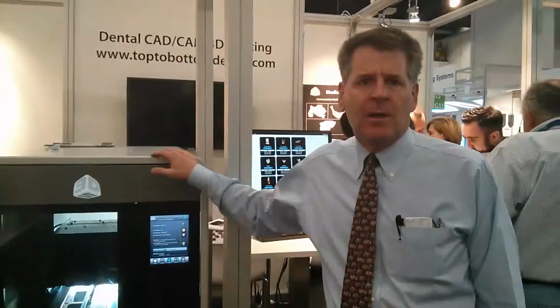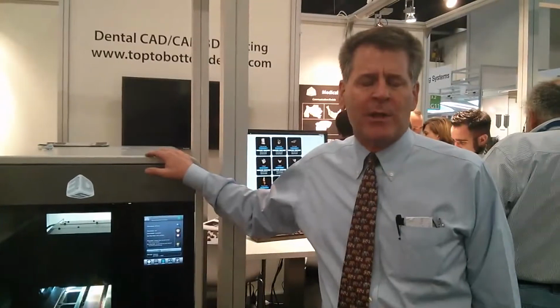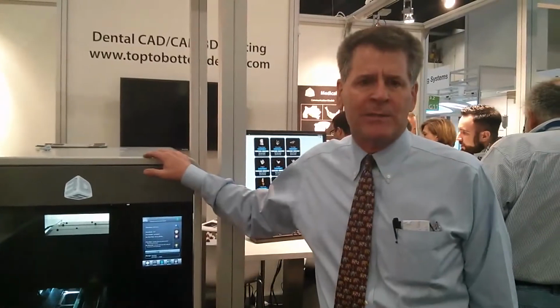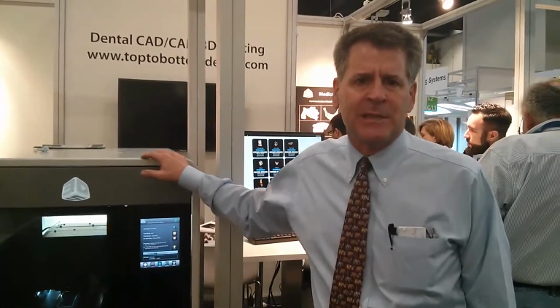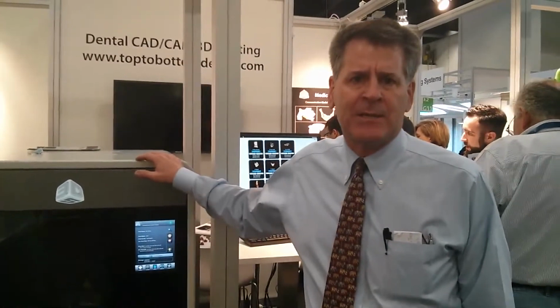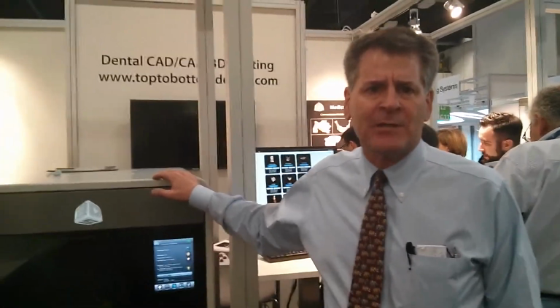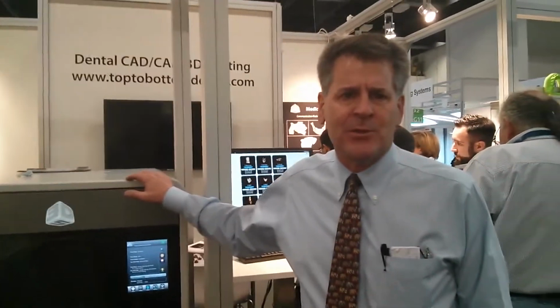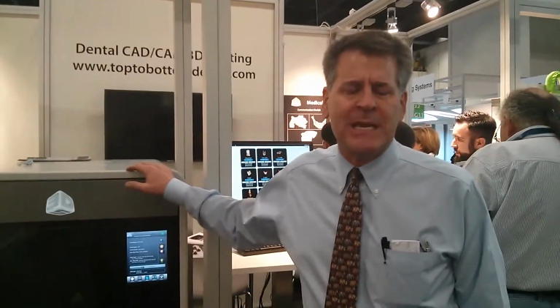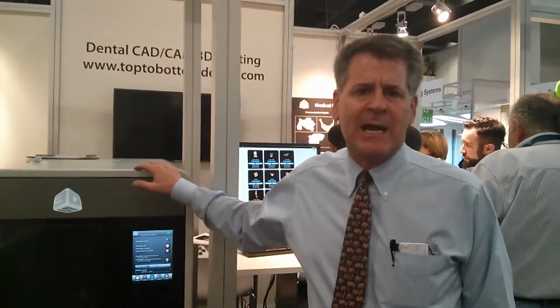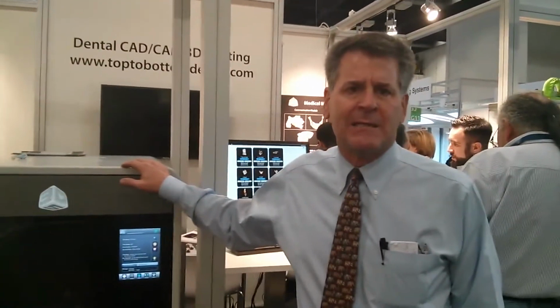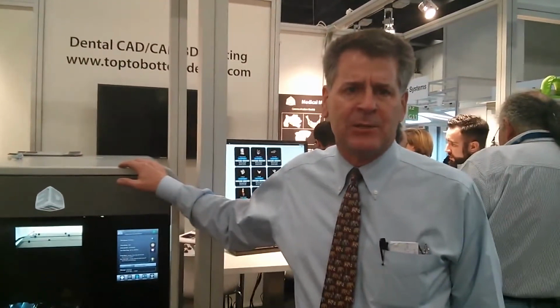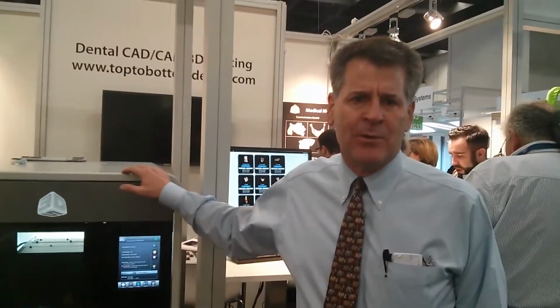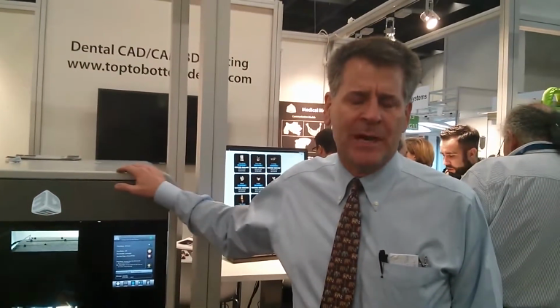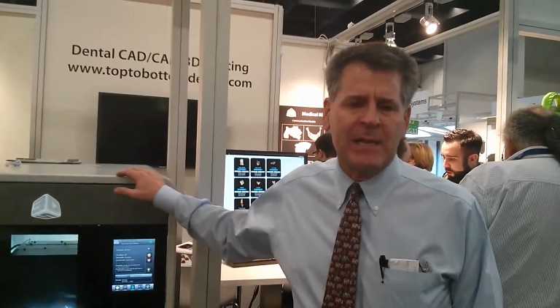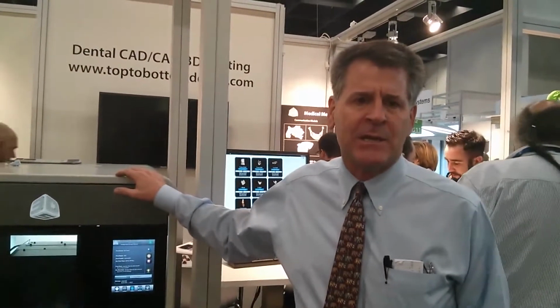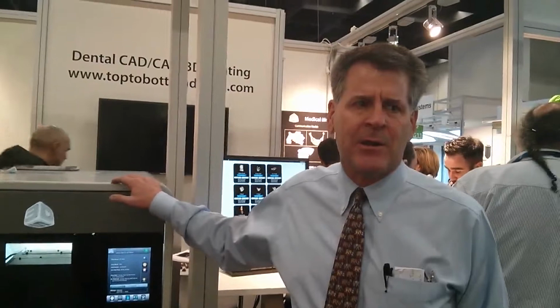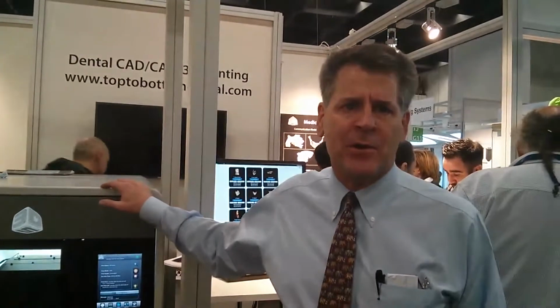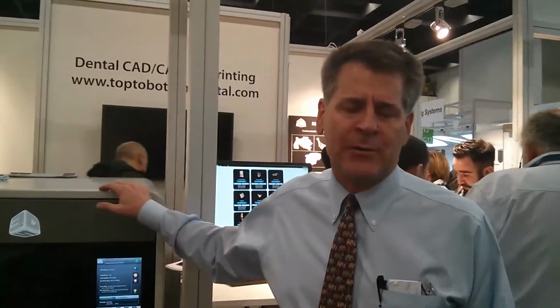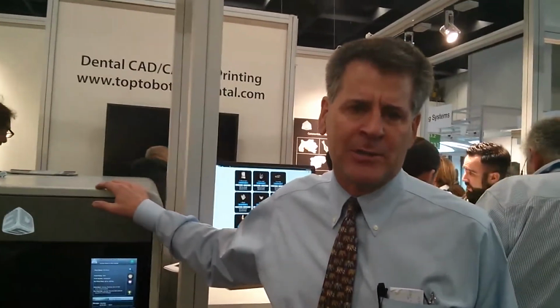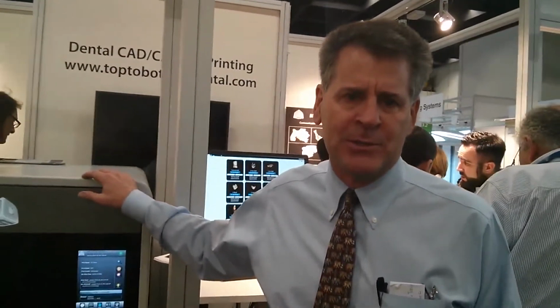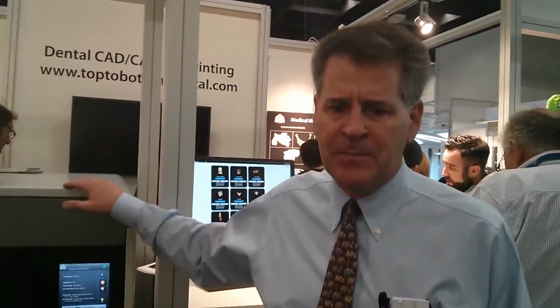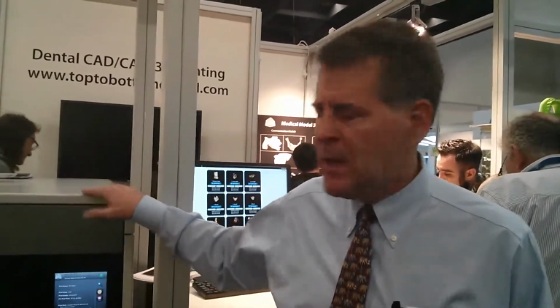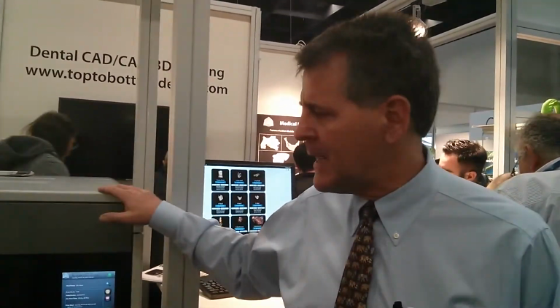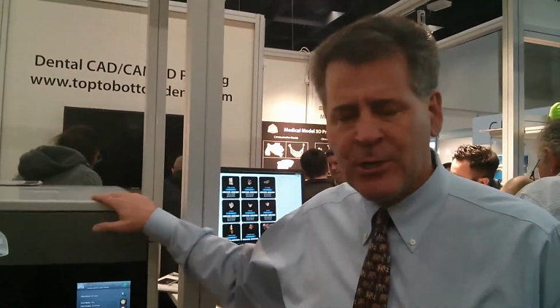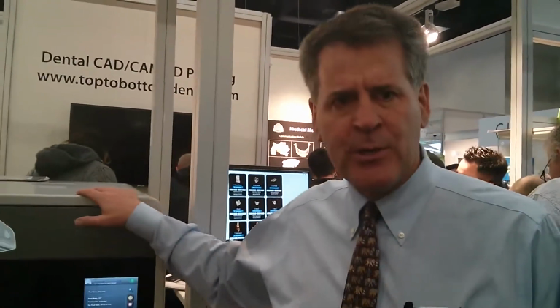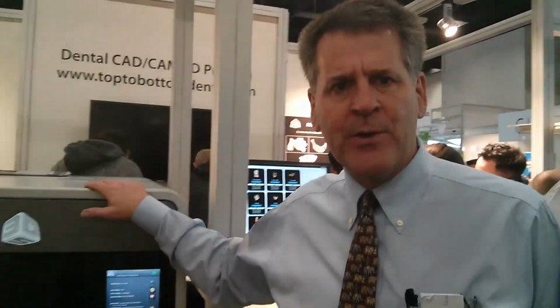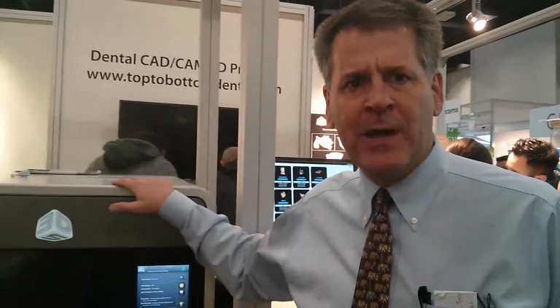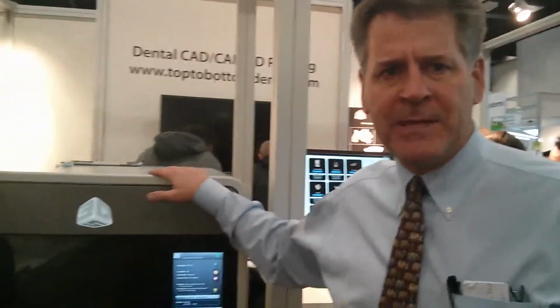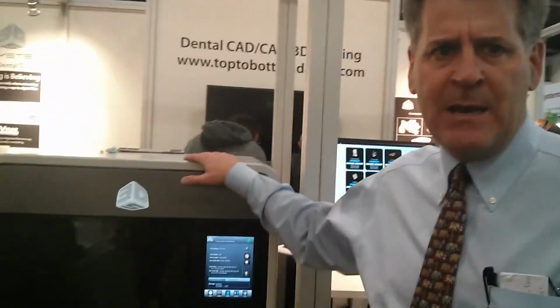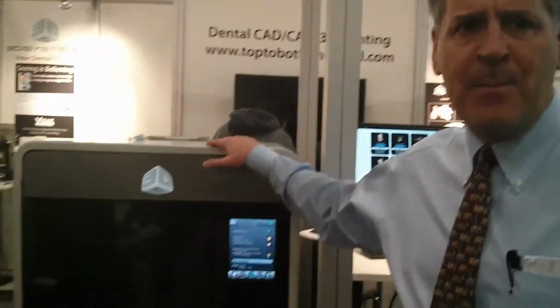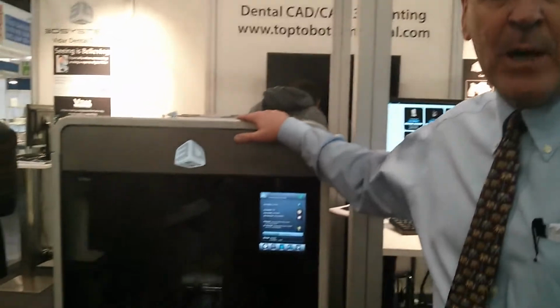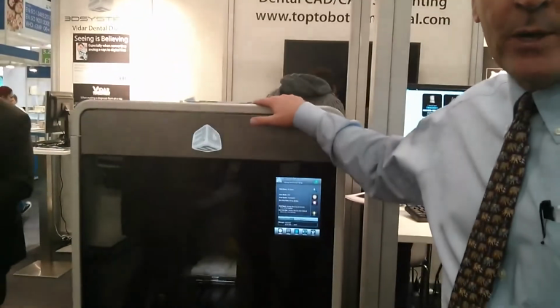Good morning. This is the 2013 IDS Dental Show. My name is Lee Dockstetter. I look after our healthcare solutions. I'd like to show you the new 3510 MP model printer.